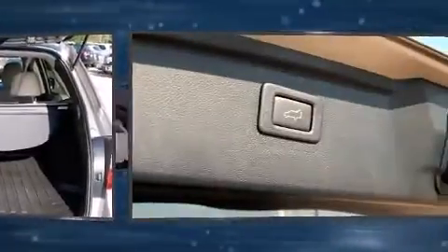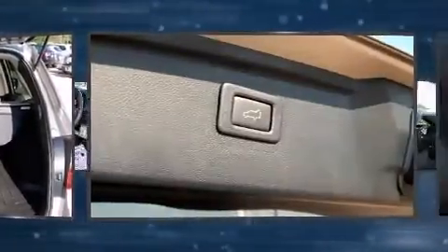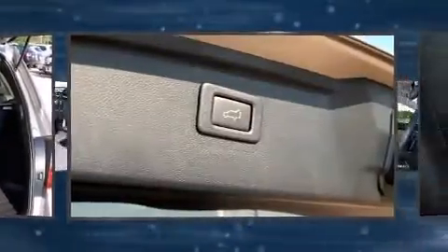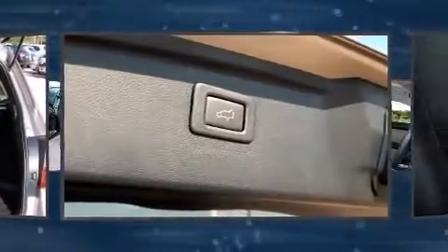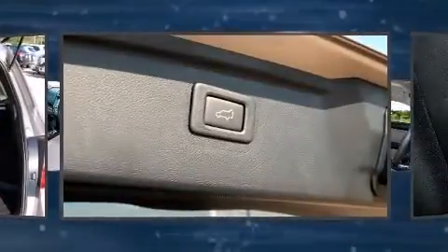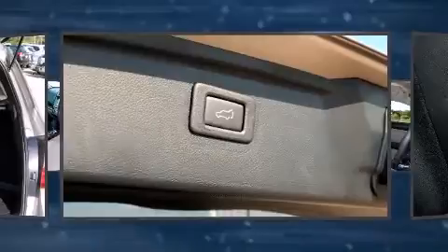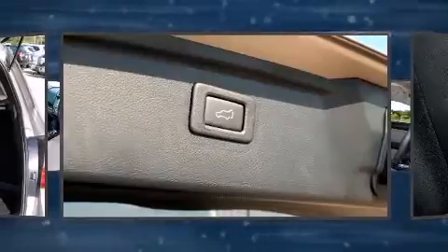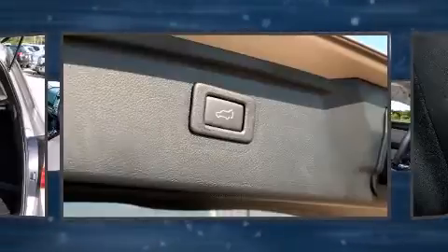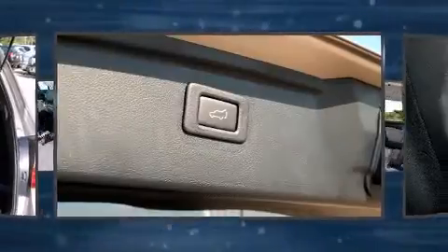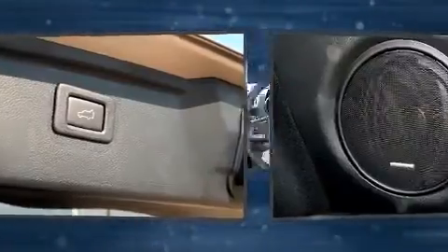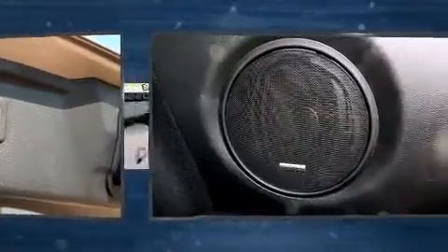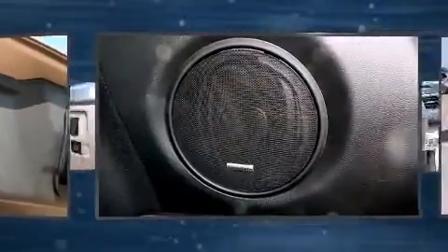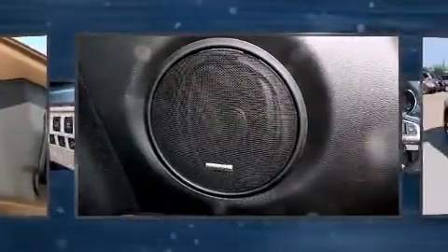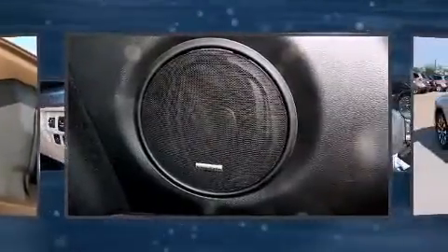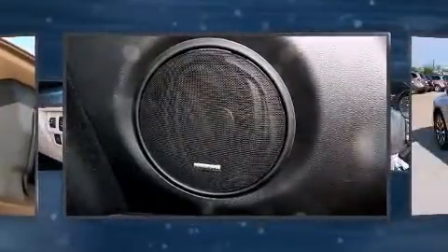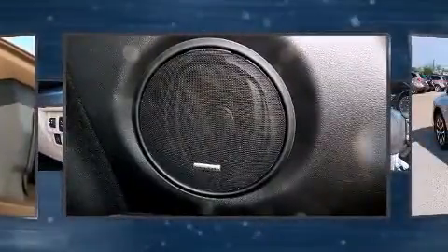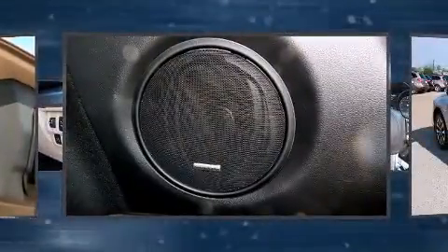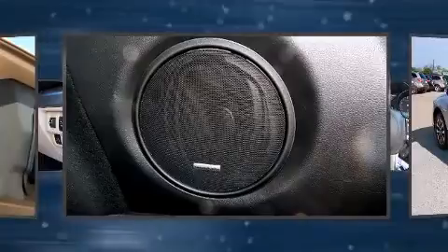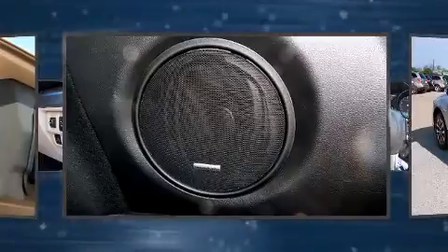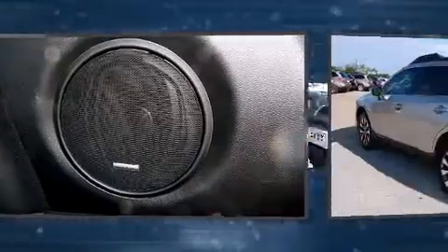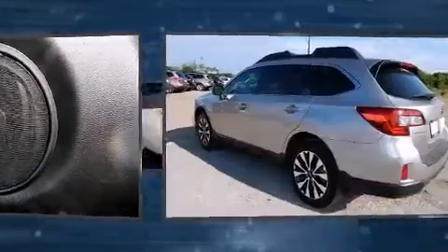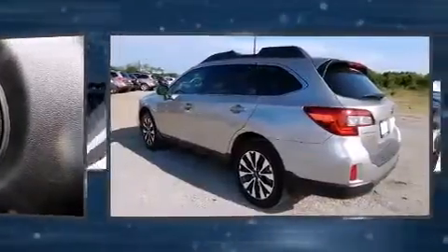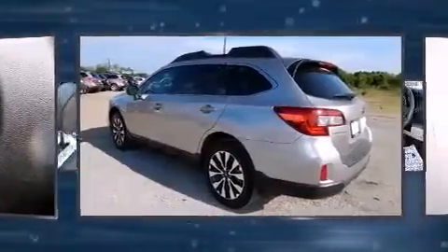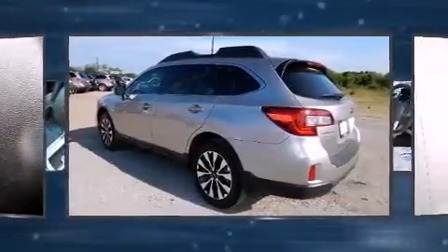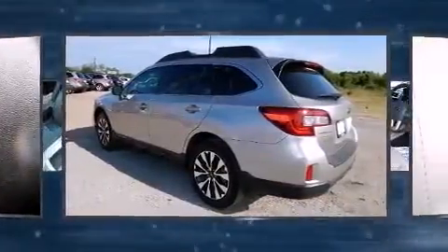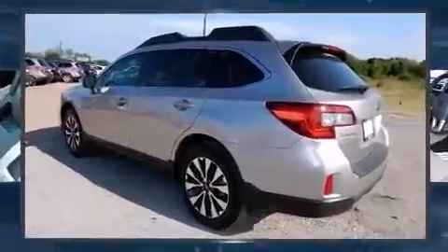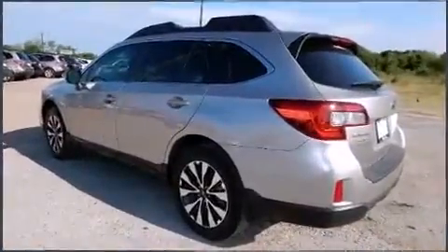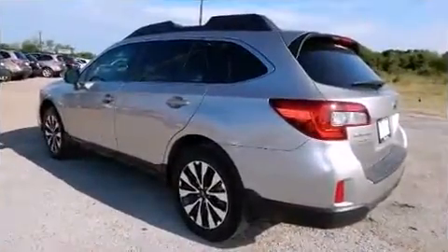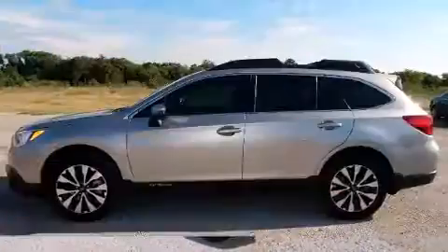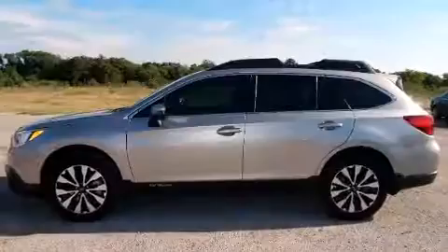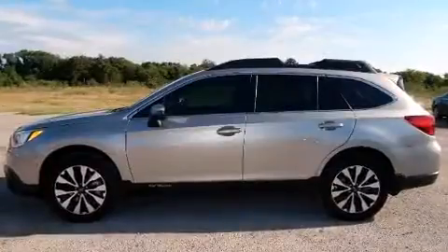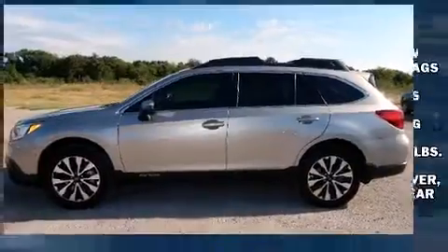Subaru infused the interior with top shelf amenities such as a power lift gate, rear wipers and seat memory. Rear passengers enjoy the seat heating functionality, keeping them warm during the winter months.